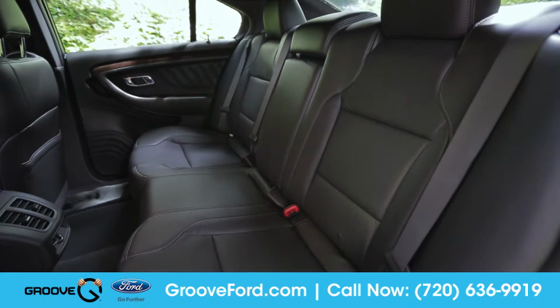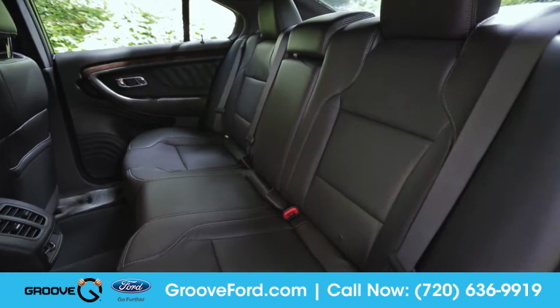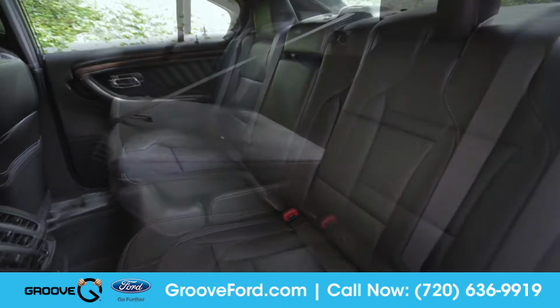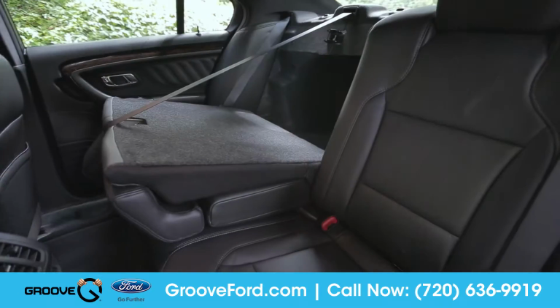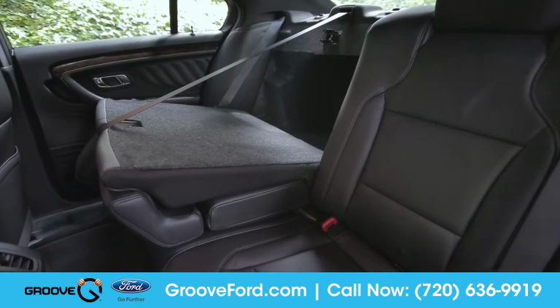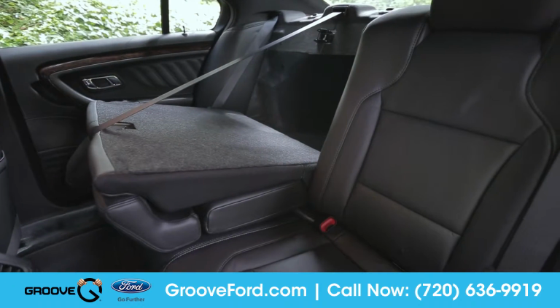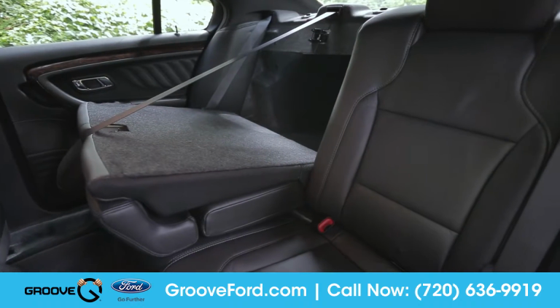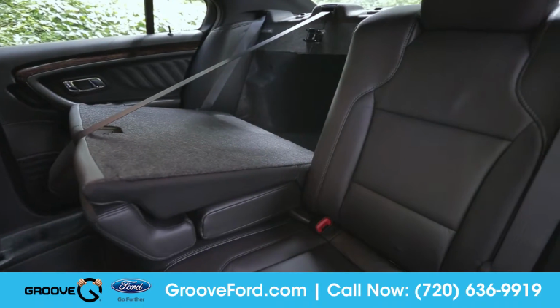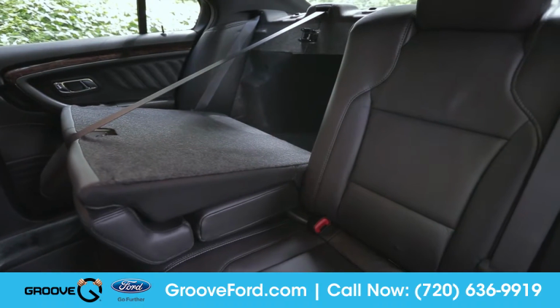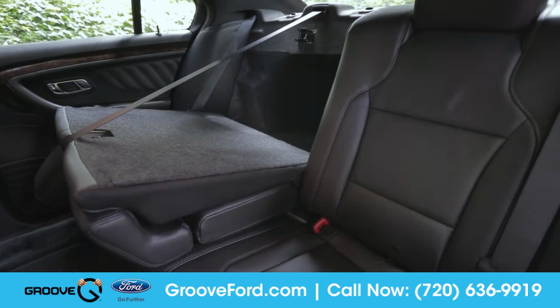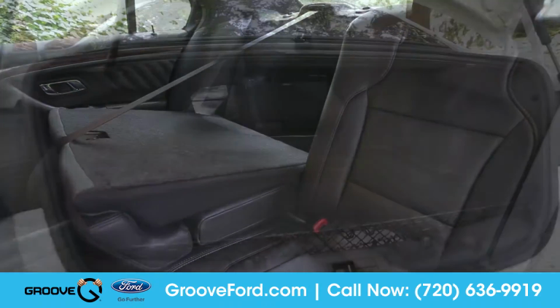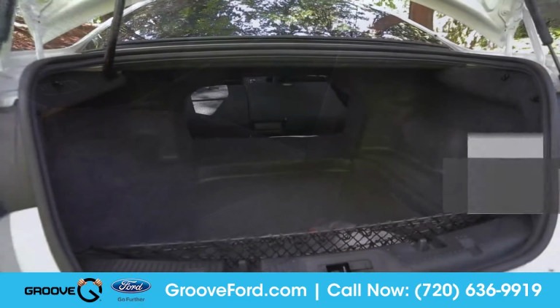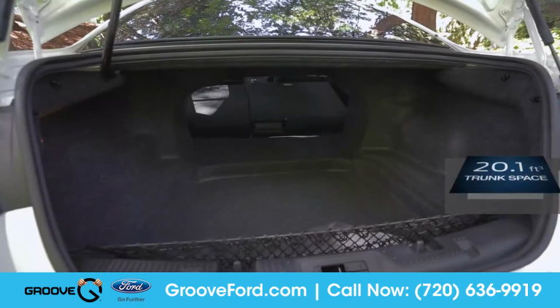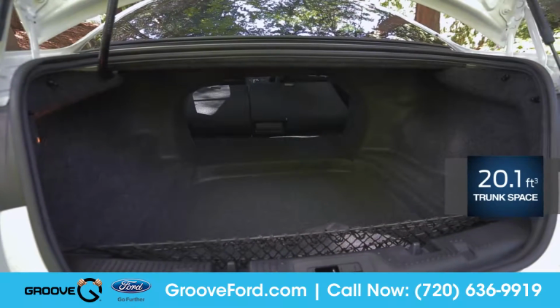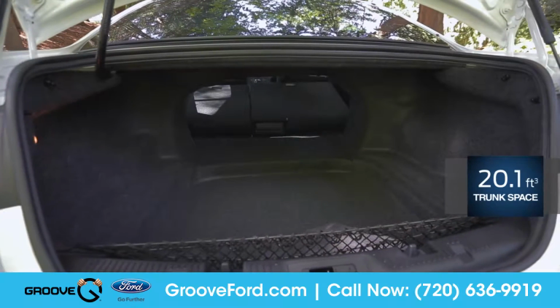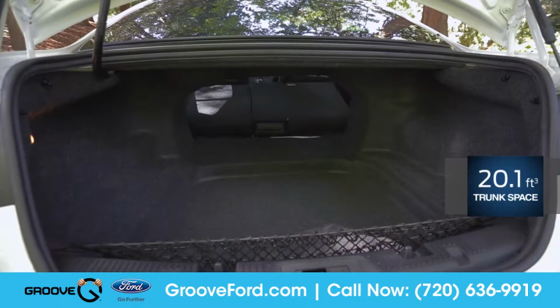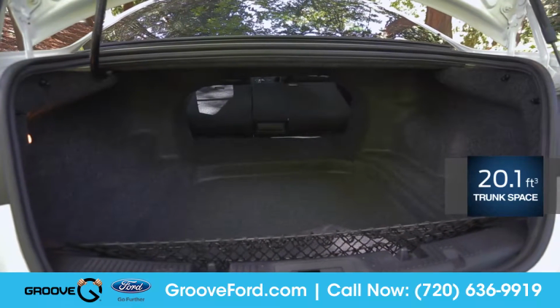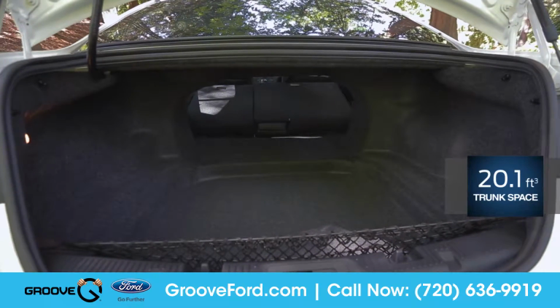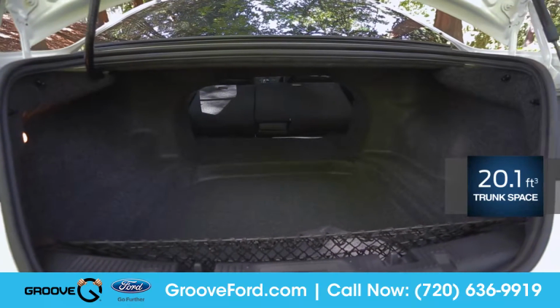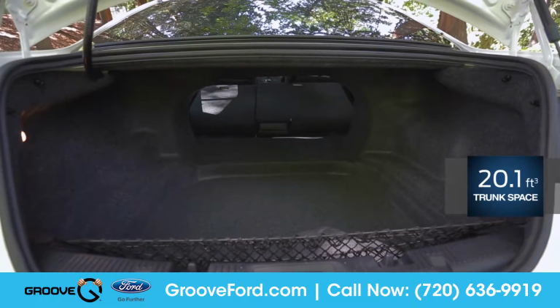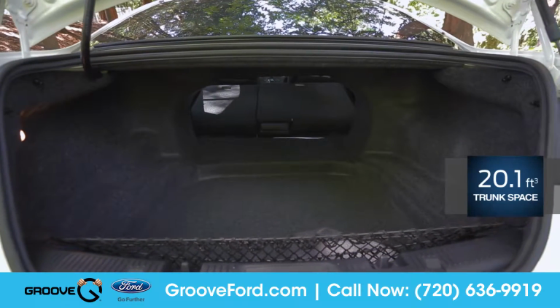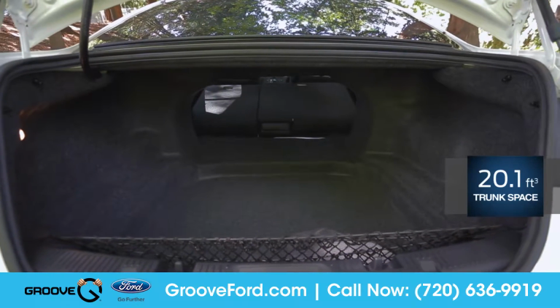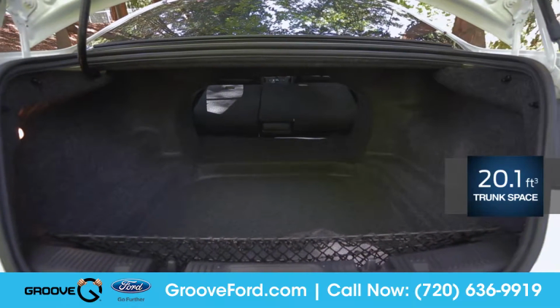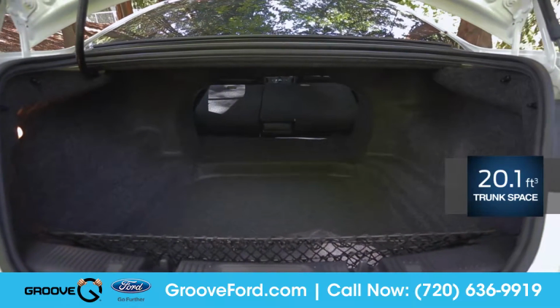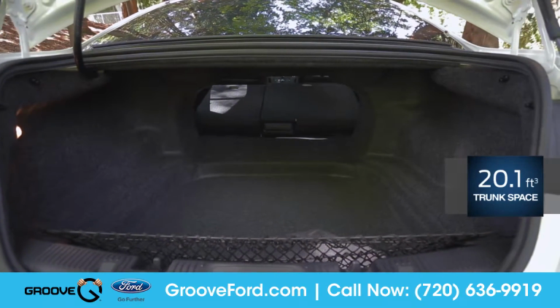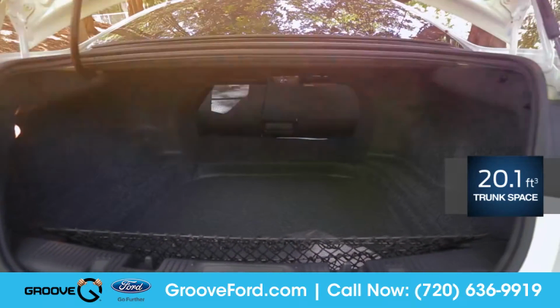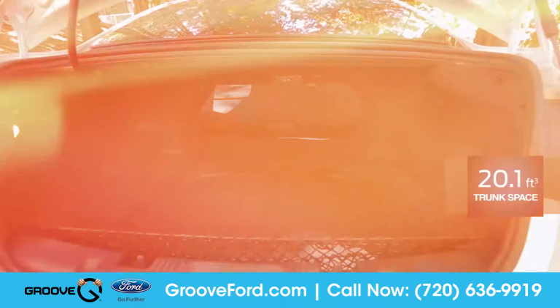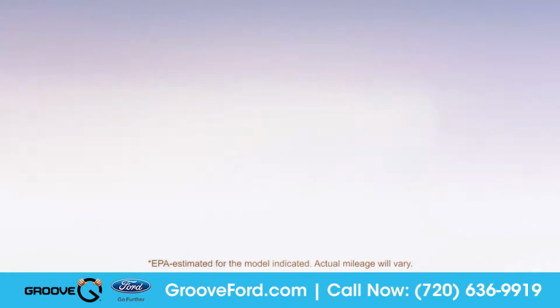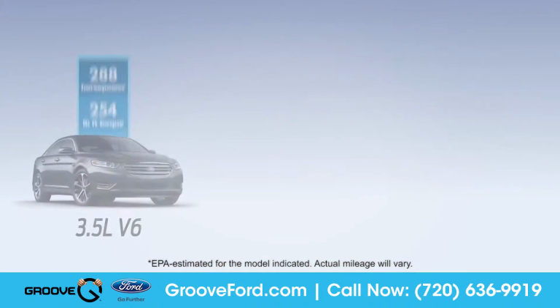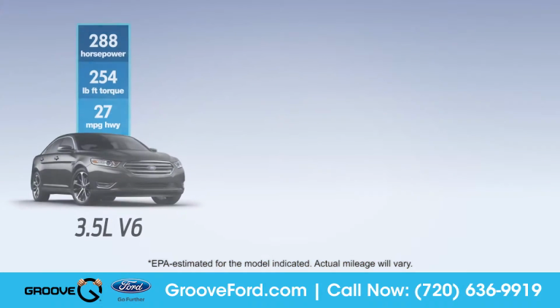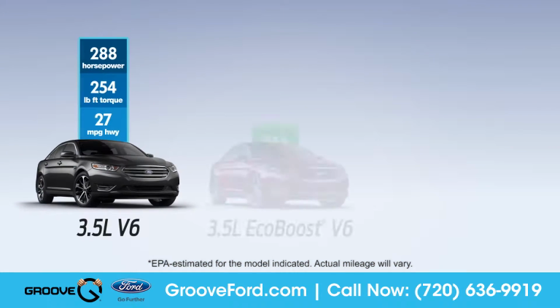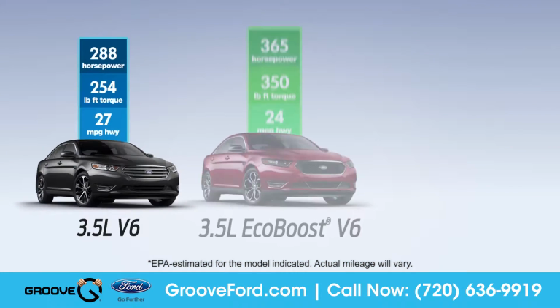The Taurus provides ample room for up to five passengers, and with 60-40 split-folding rear seats, you'll be able to accommodate longer items in addition to the generous amount of trunk space.